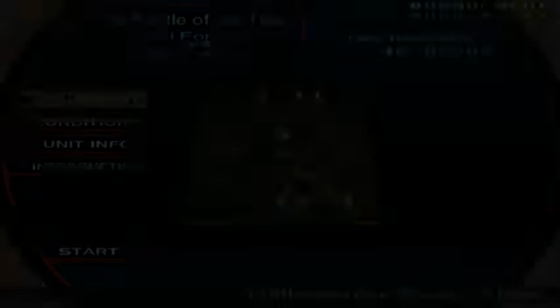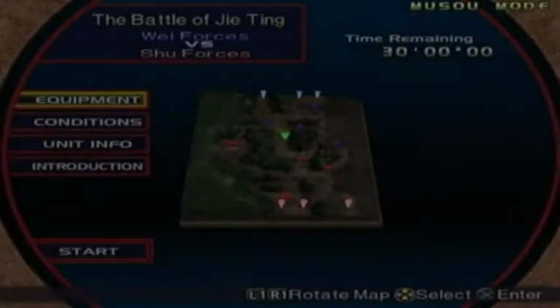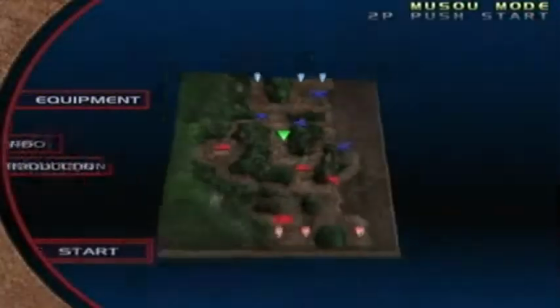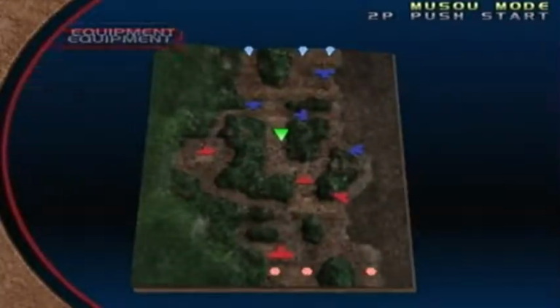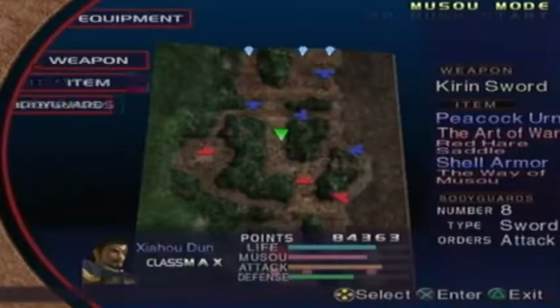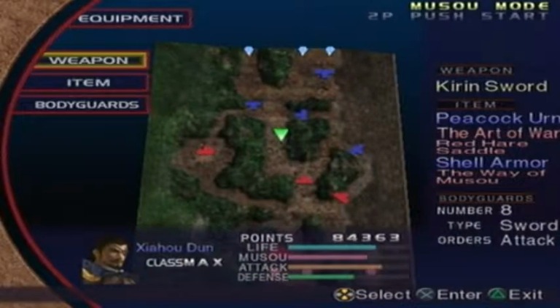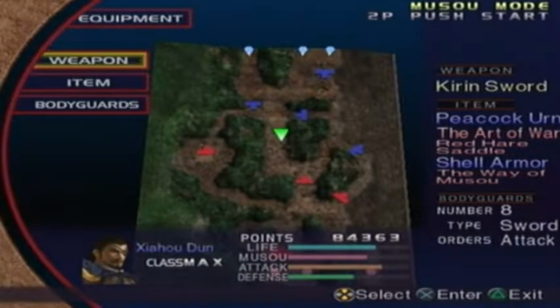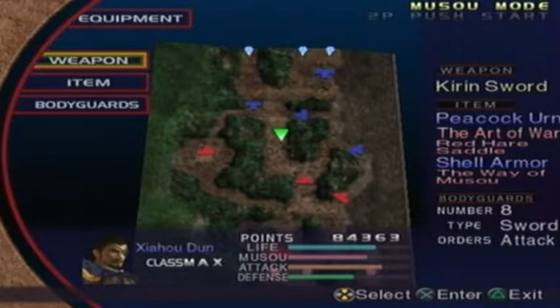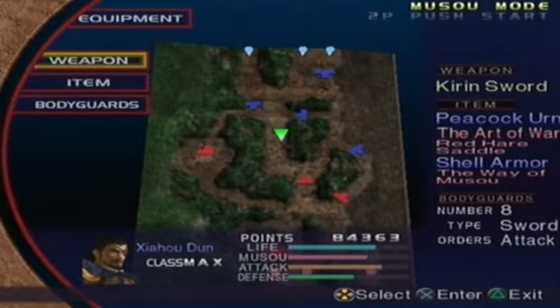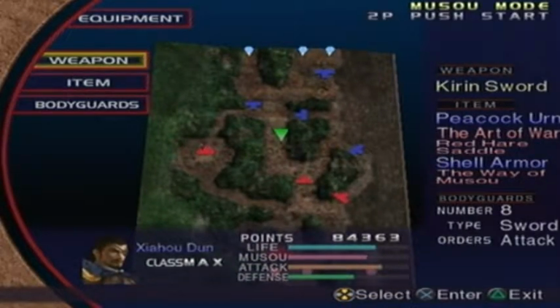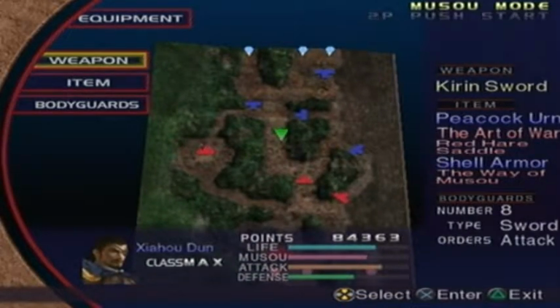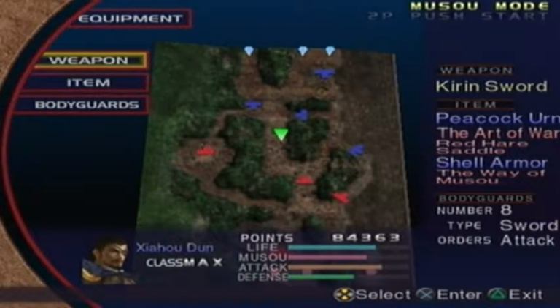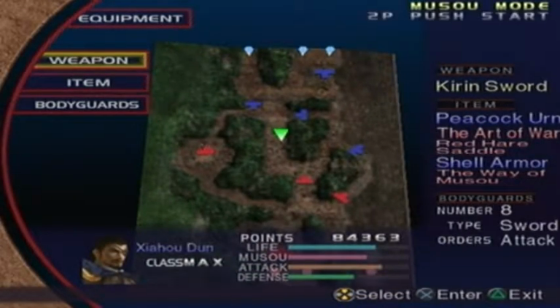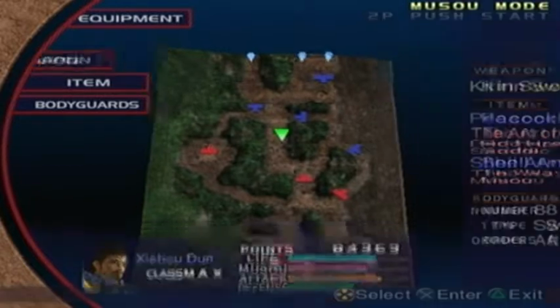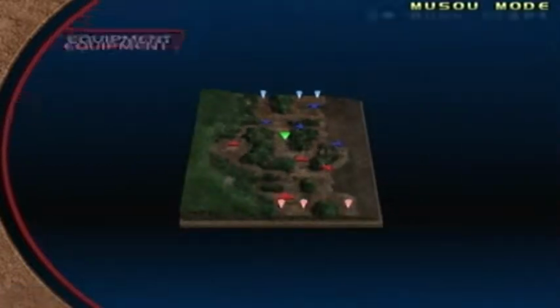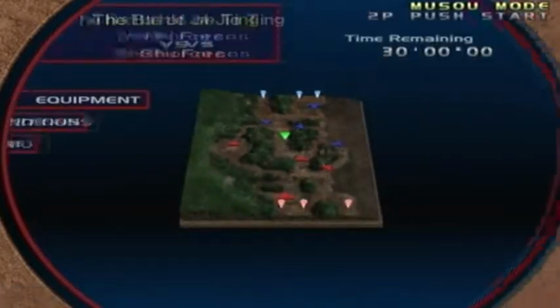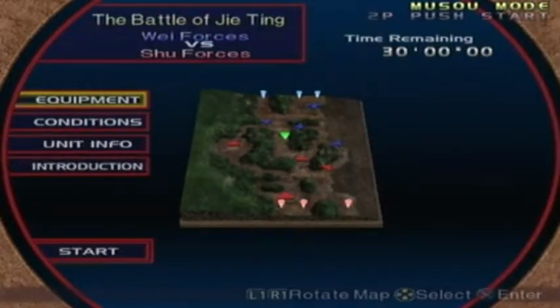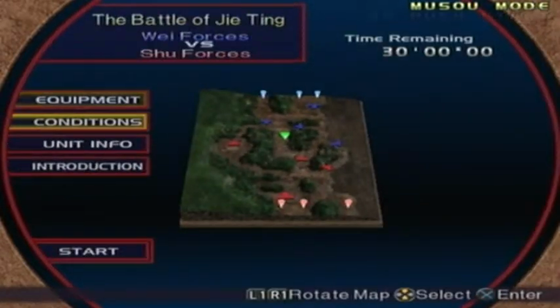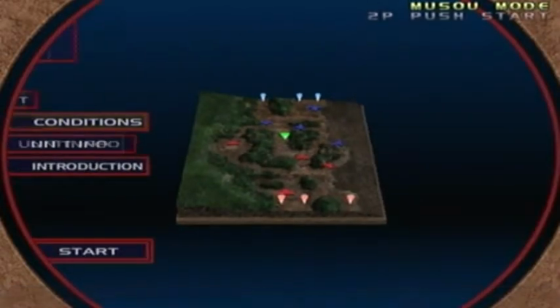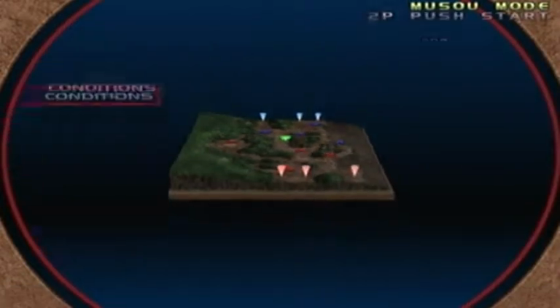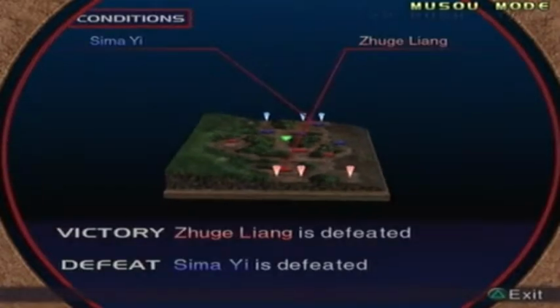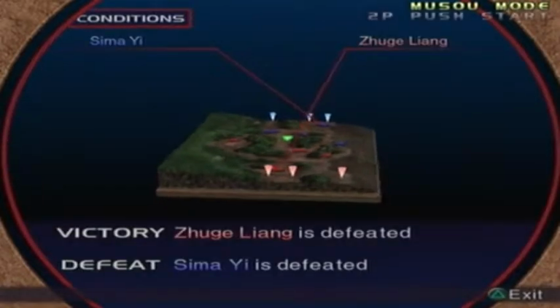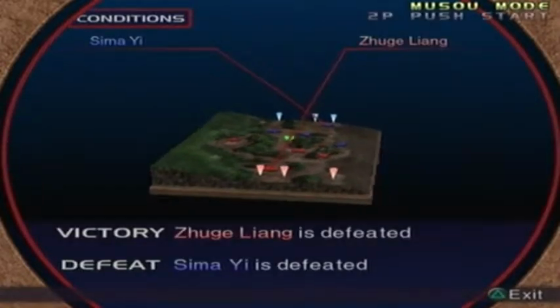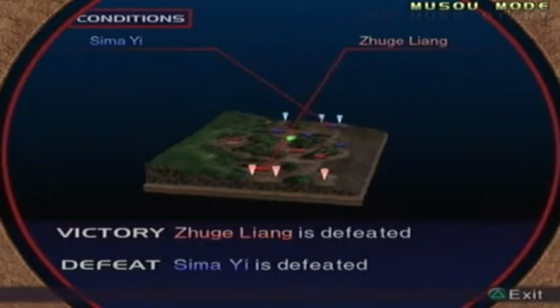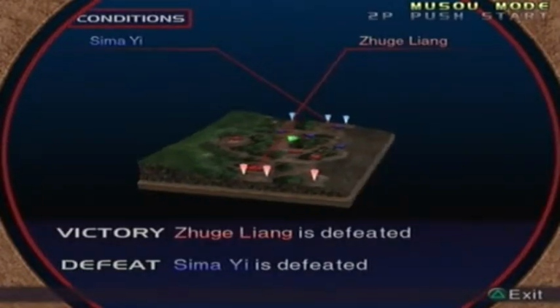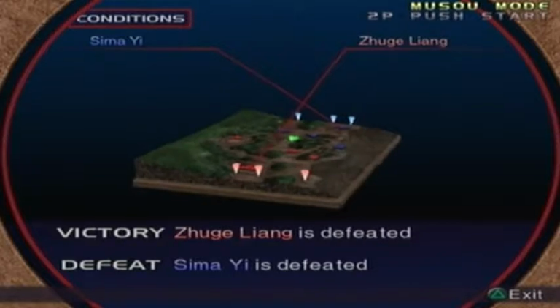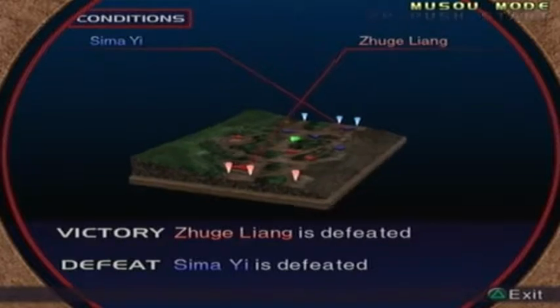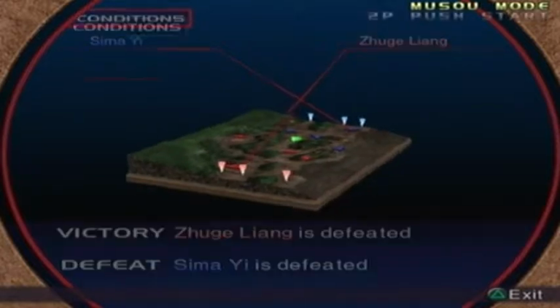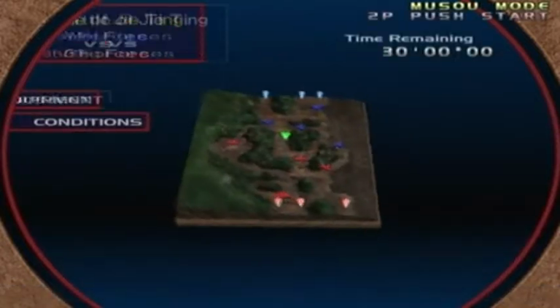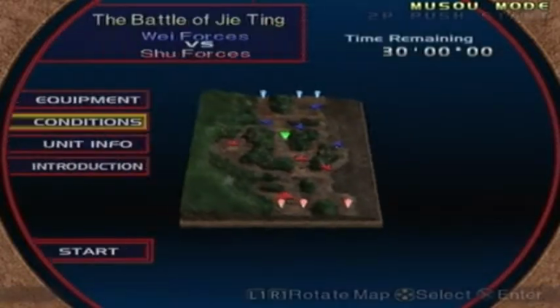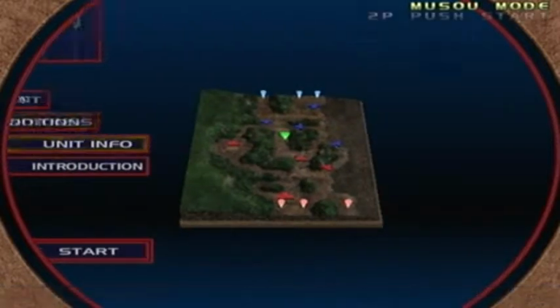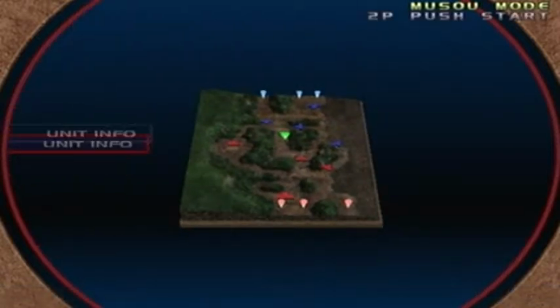Welcome everybody to another episode of Dynasty Warriors 3, Xie Haldun's Mushu Mode. We're going to be doing the Battle of Gia Ting in this episode. We must defeat Zhuge Liang and cannot let Sima Yi get defeated, but that's going to be easy.